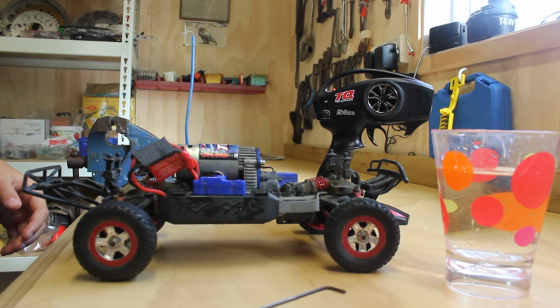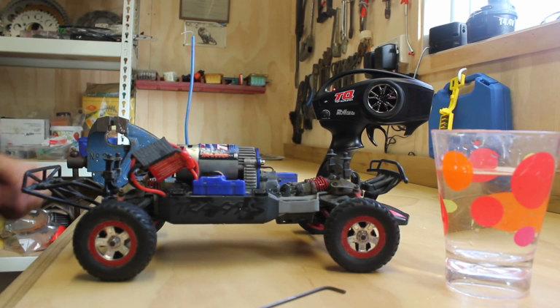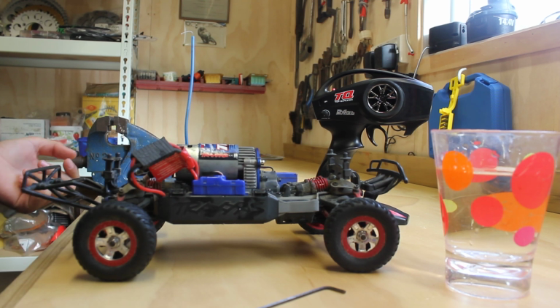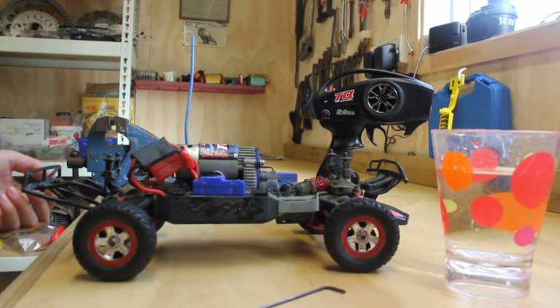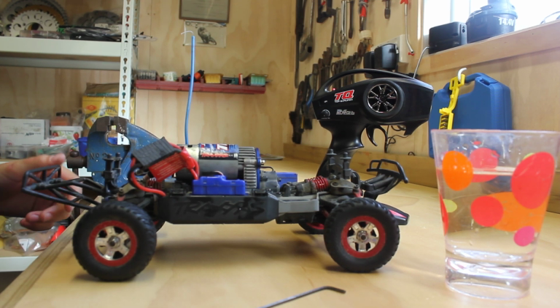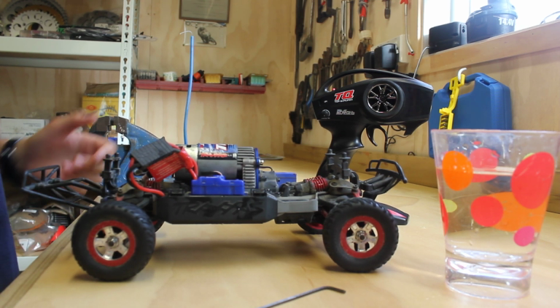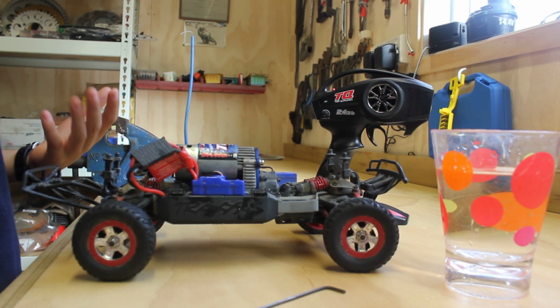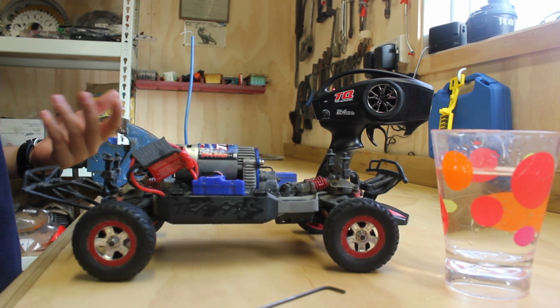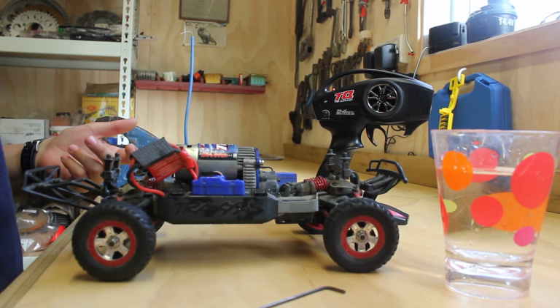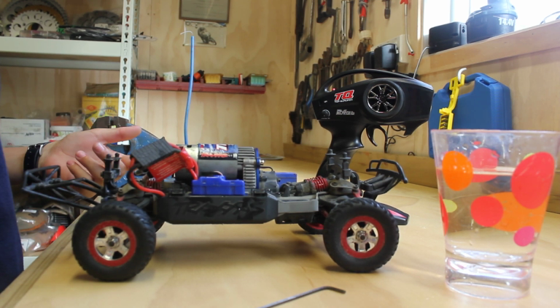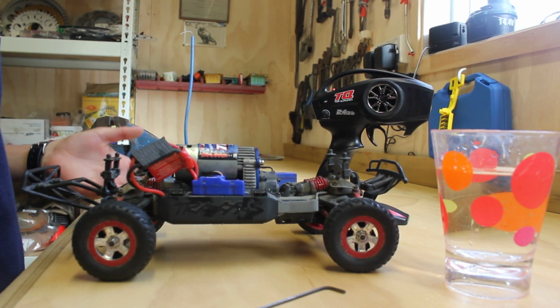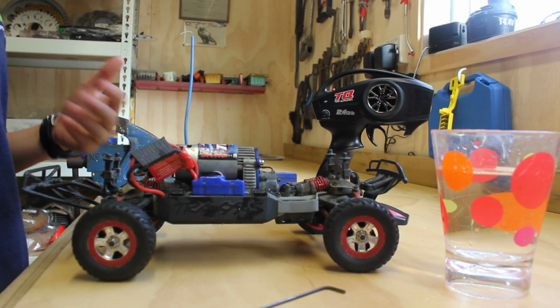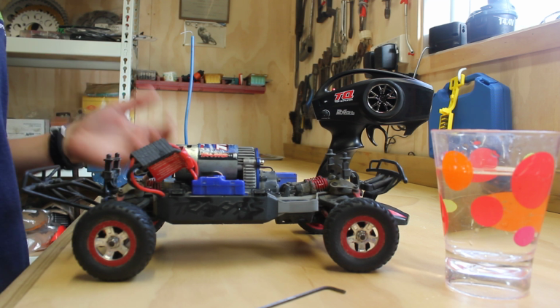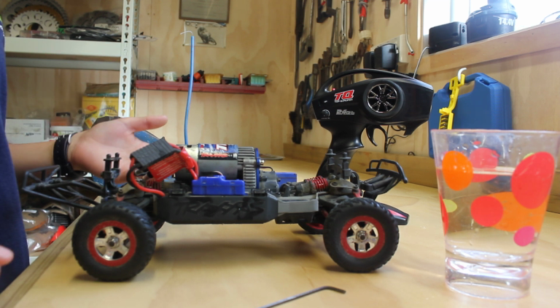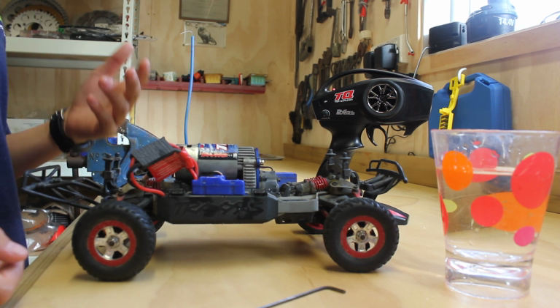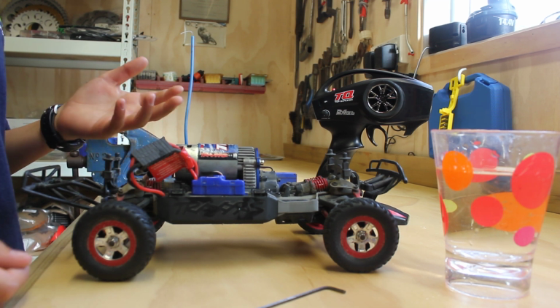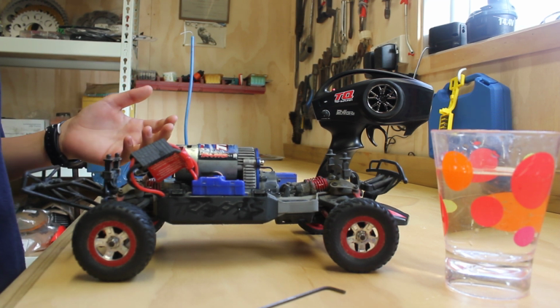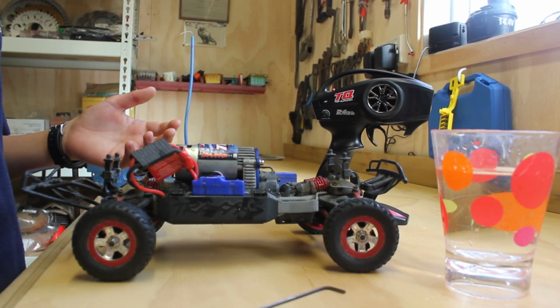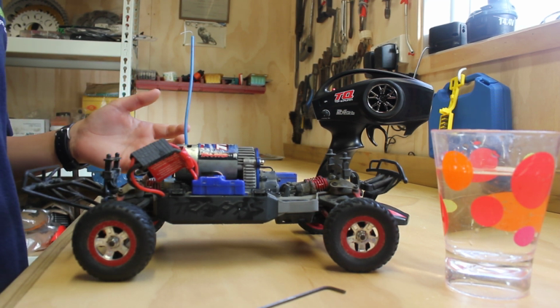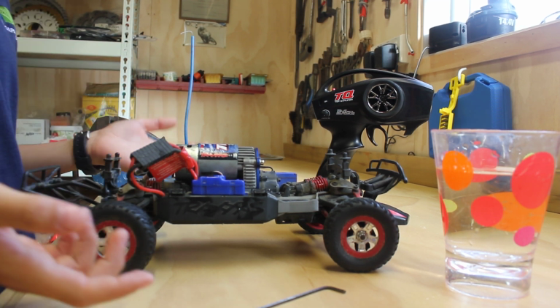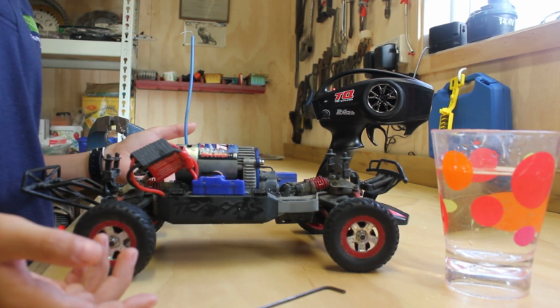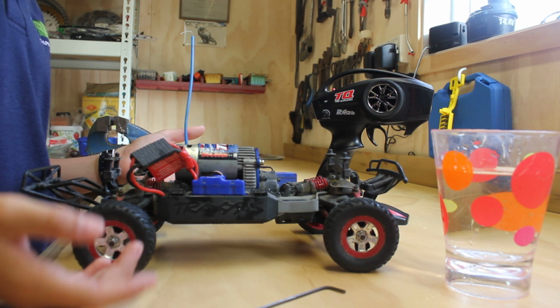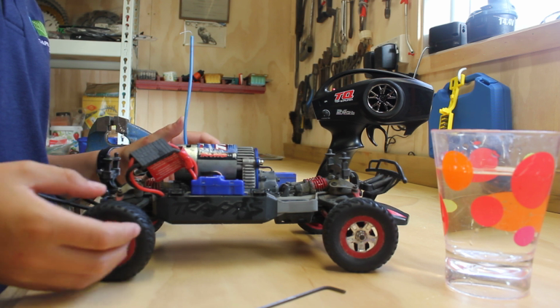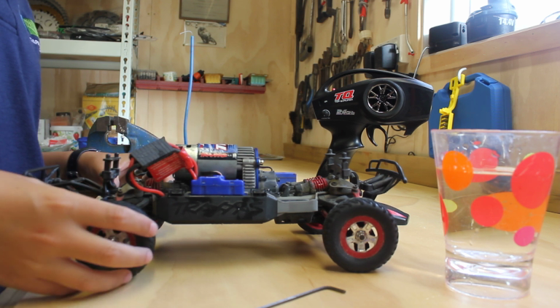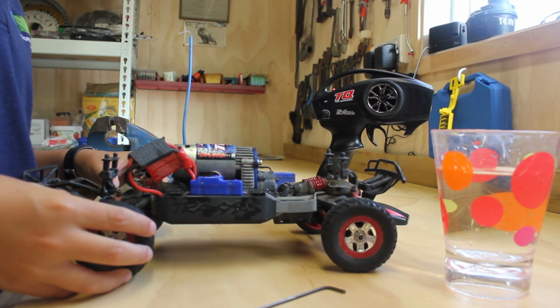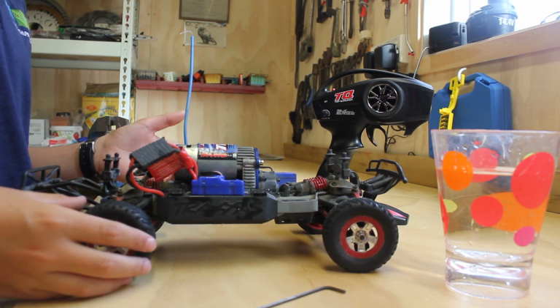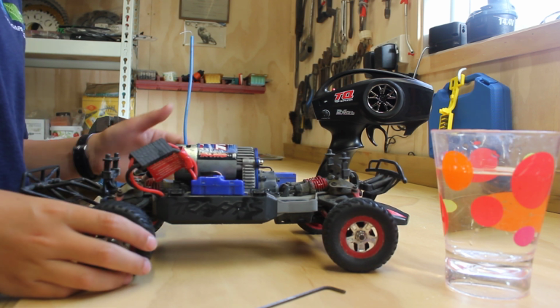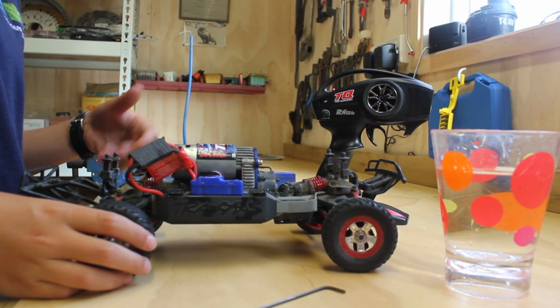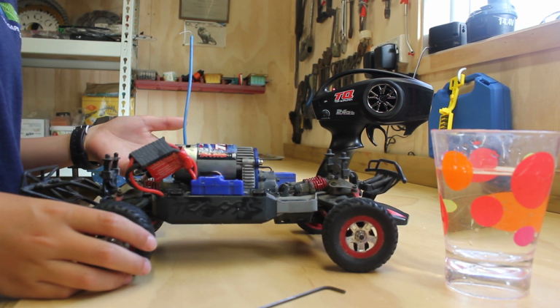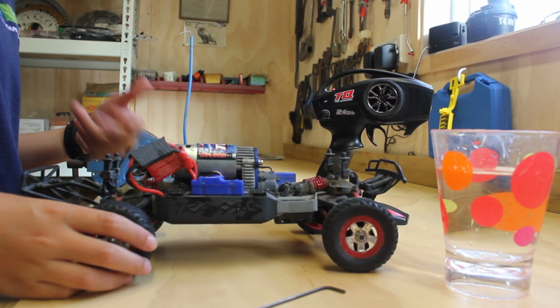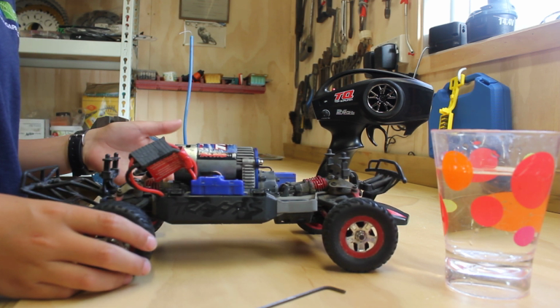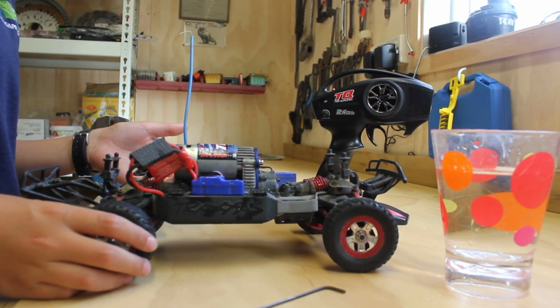Hi, it's RadicalRC Boys here and I'm going to show you how to break in a brushed motor. All you need is a car with a brushed motor. The only thing this will do to your motor is make it faster by 20% and increase the power.